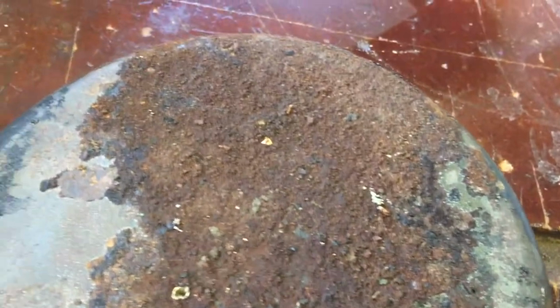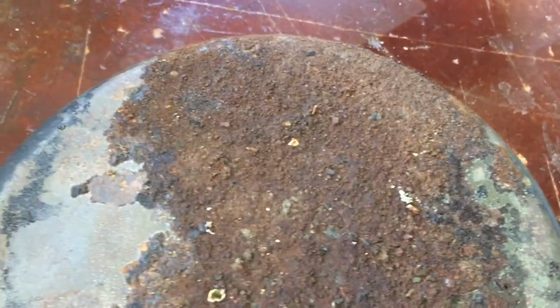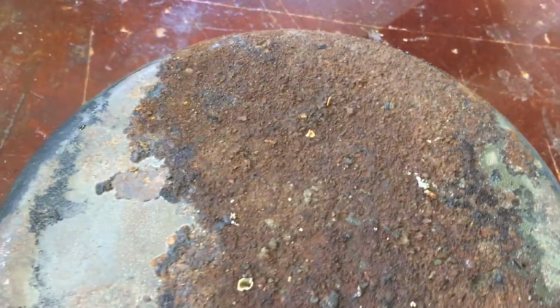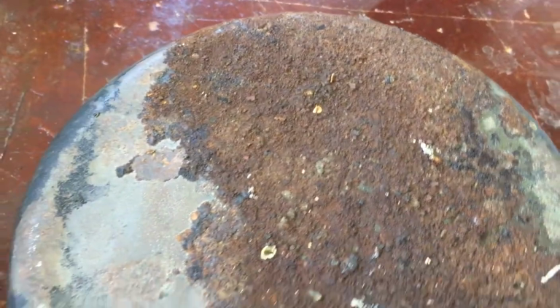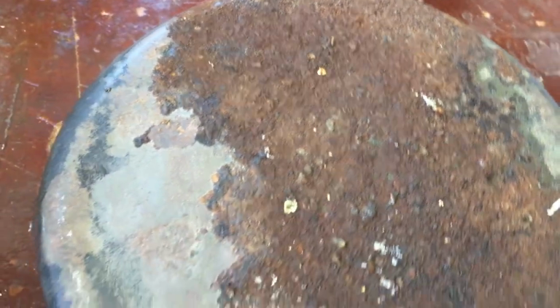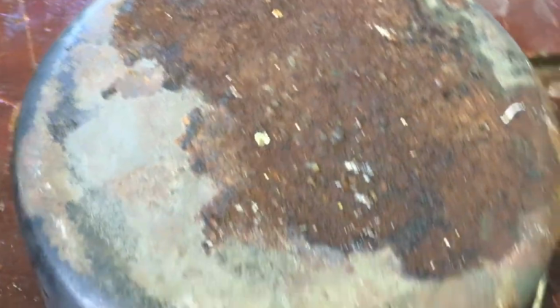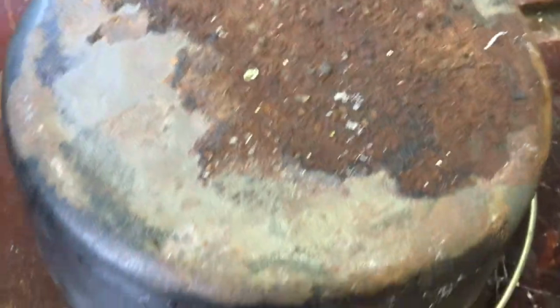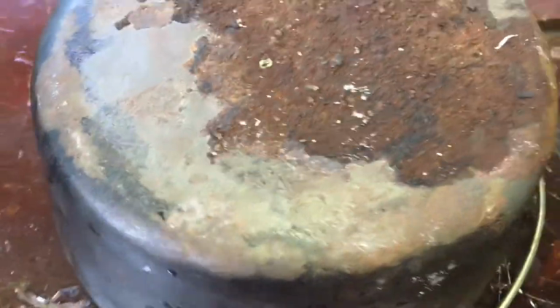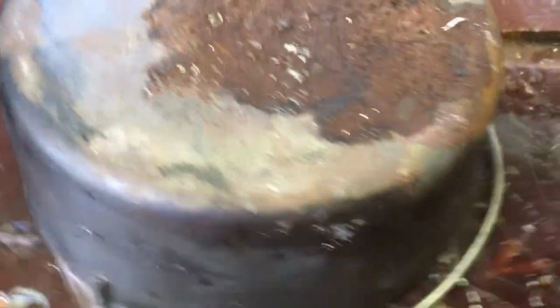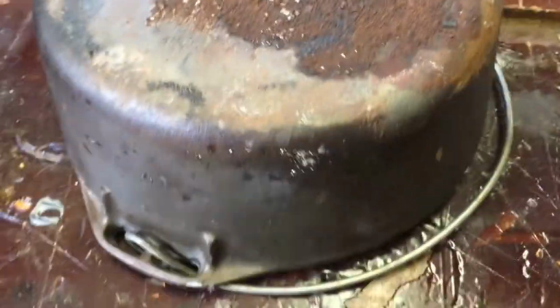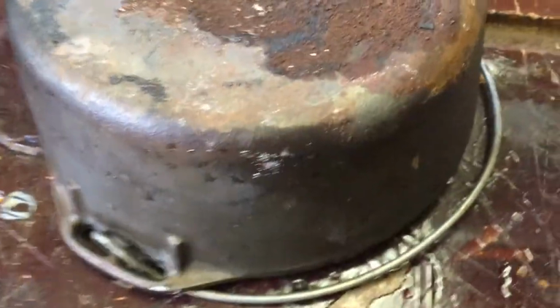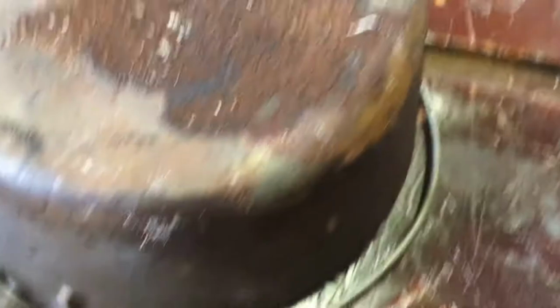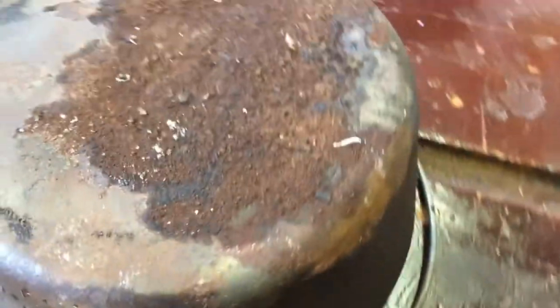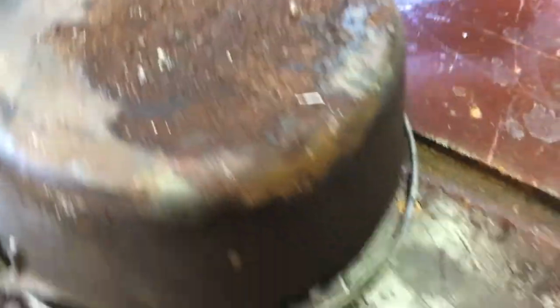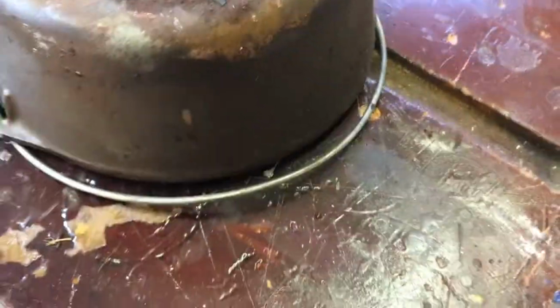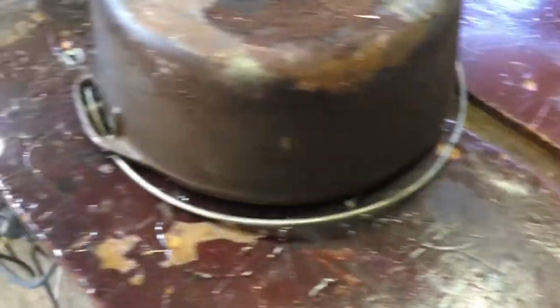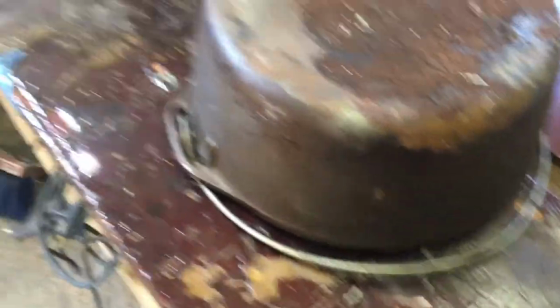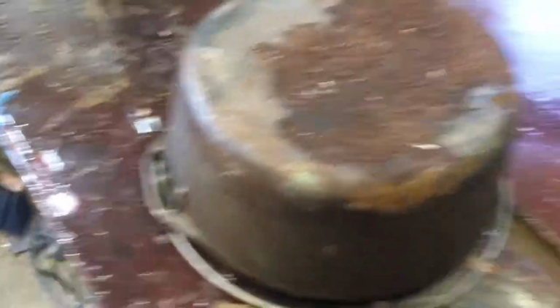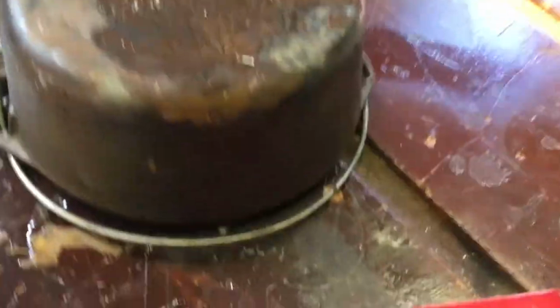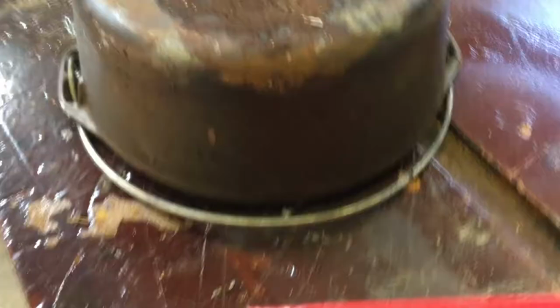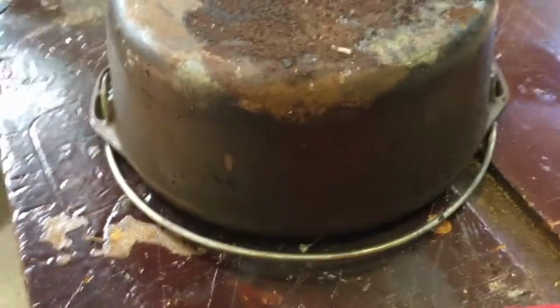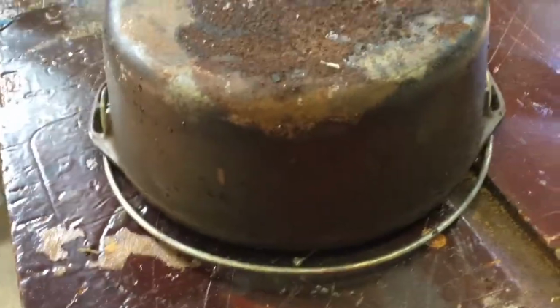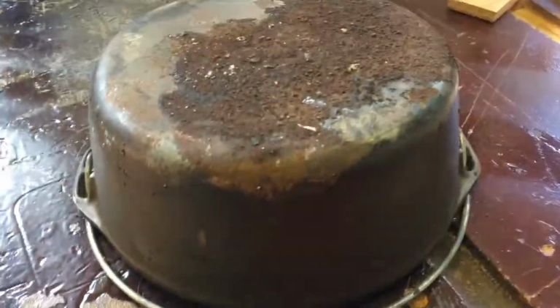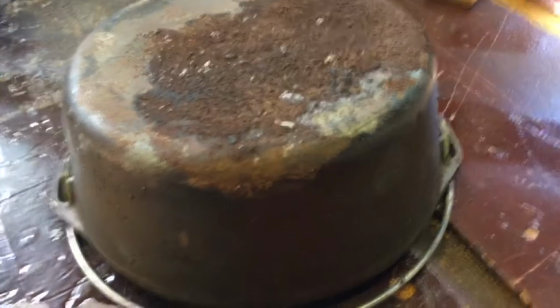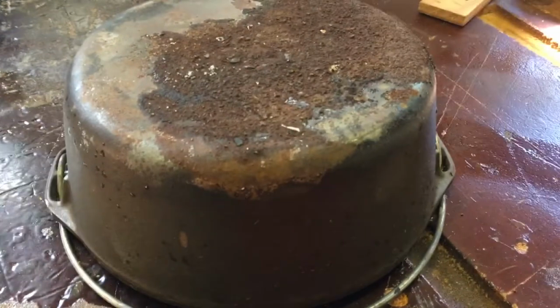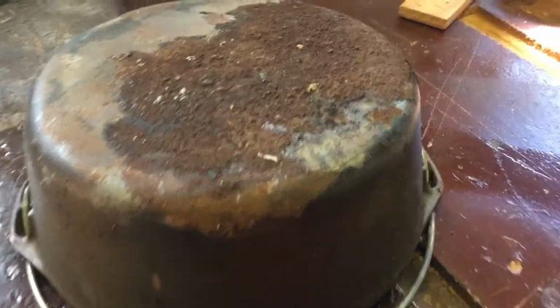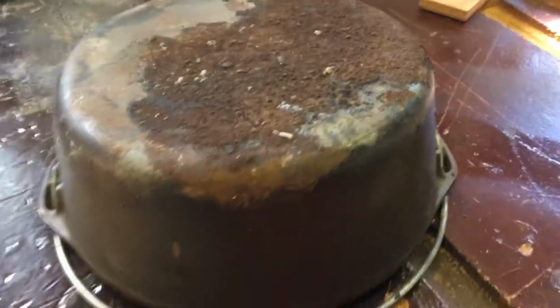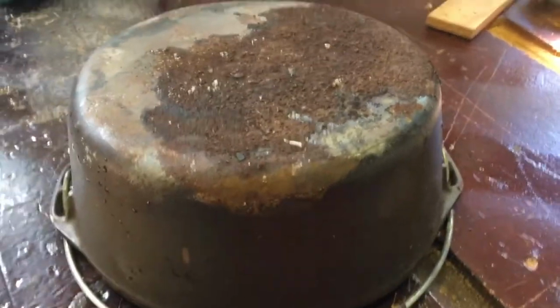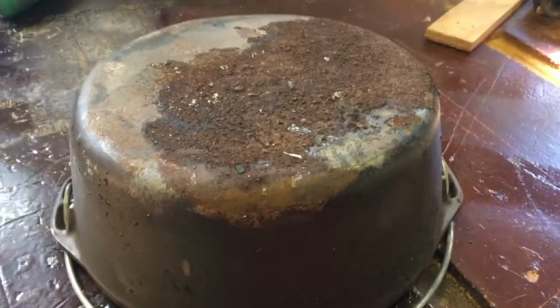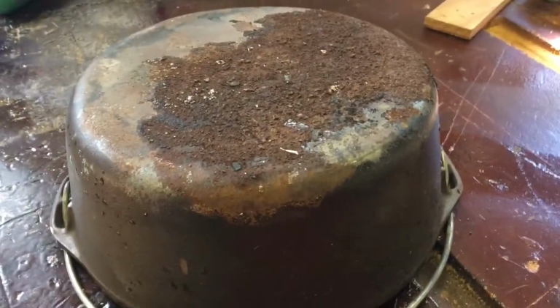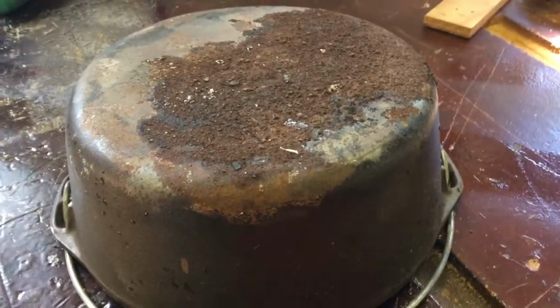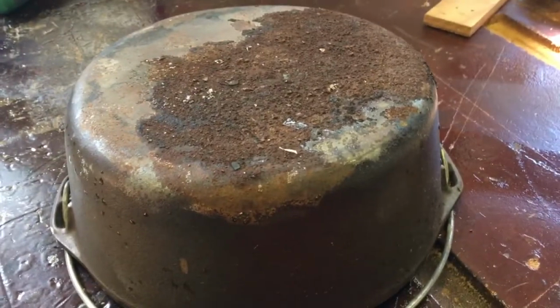I've washed off the dirt and that's why it's wet. Now I'm going to show you how to restore this and what I did to get this taken care of.